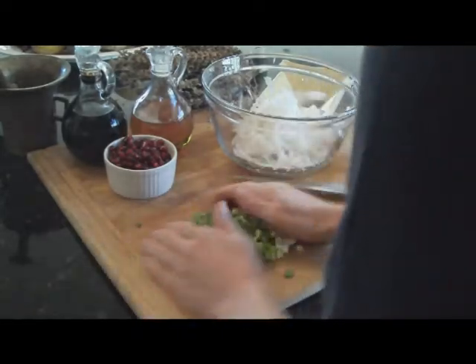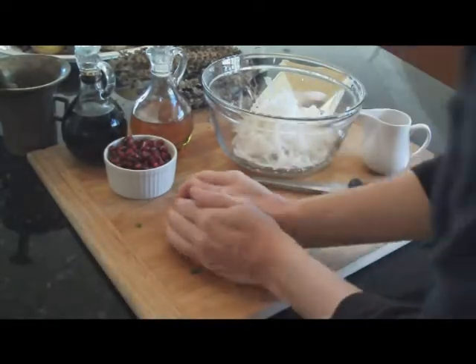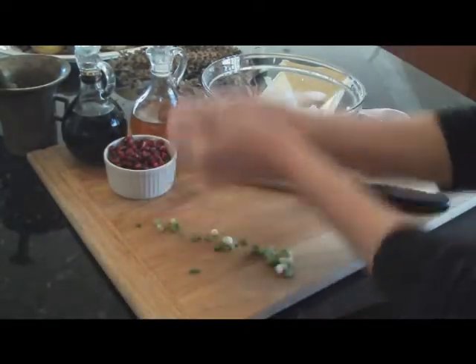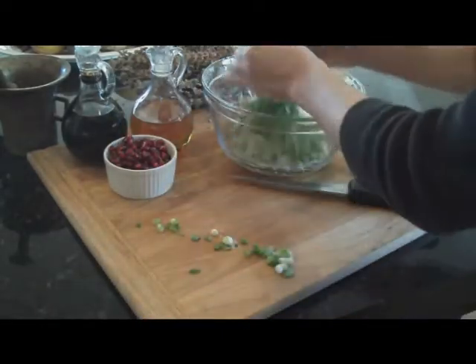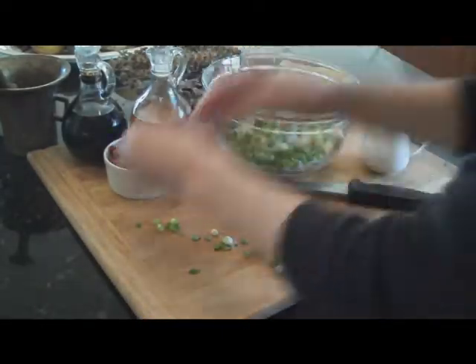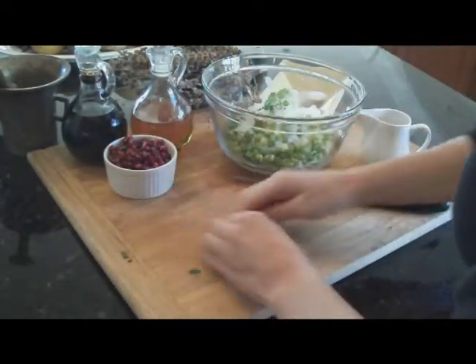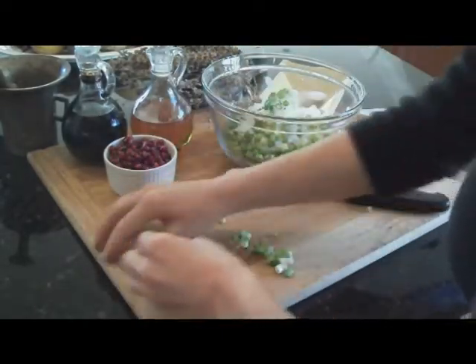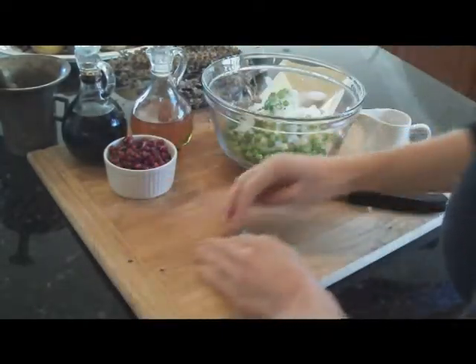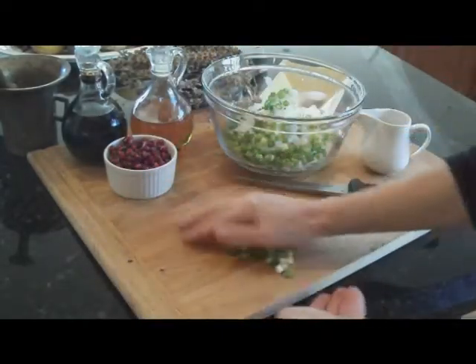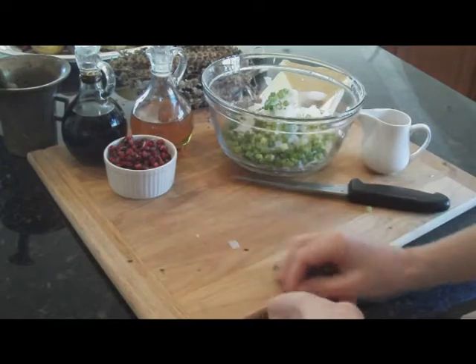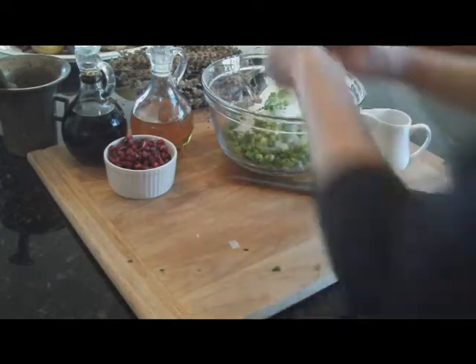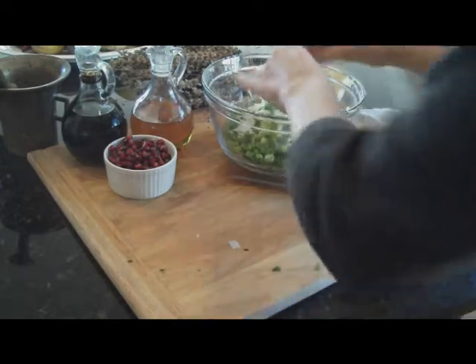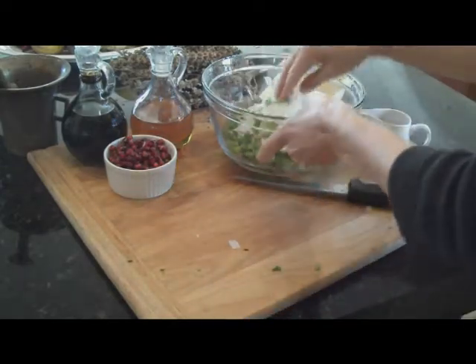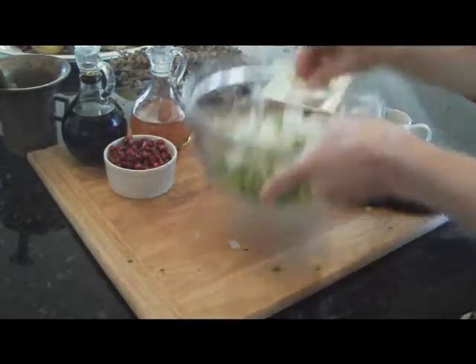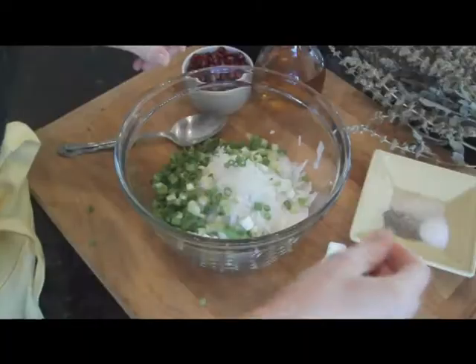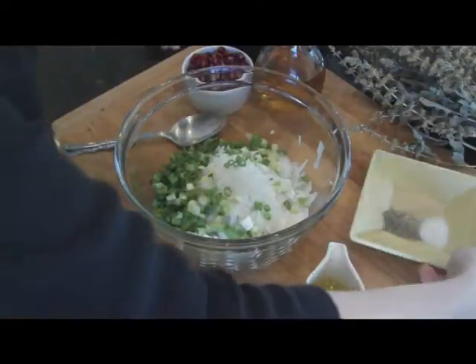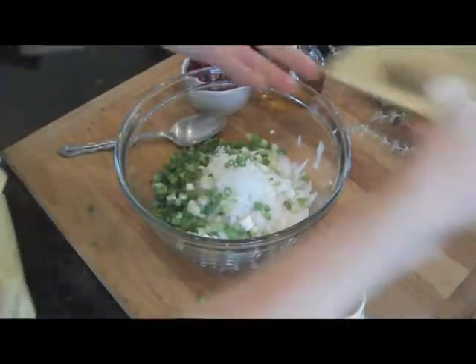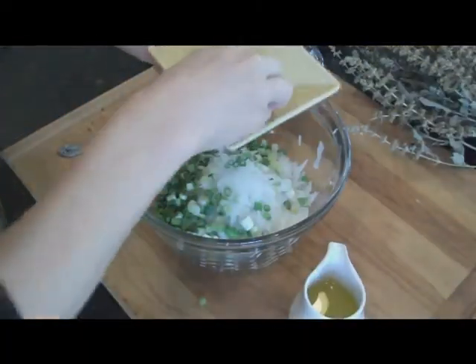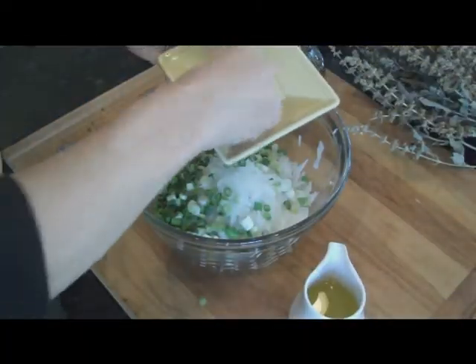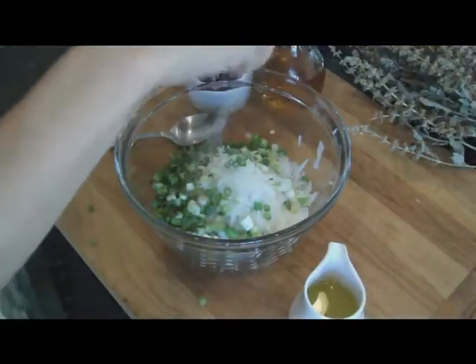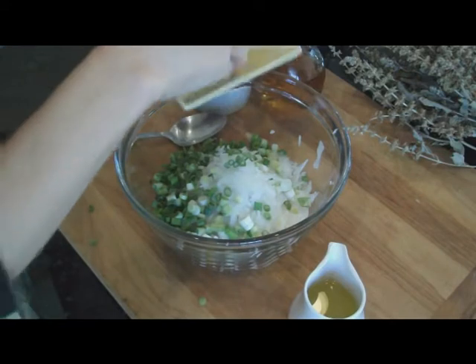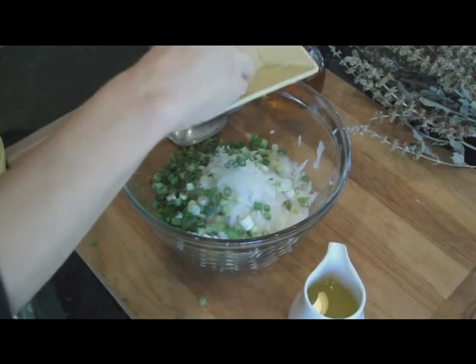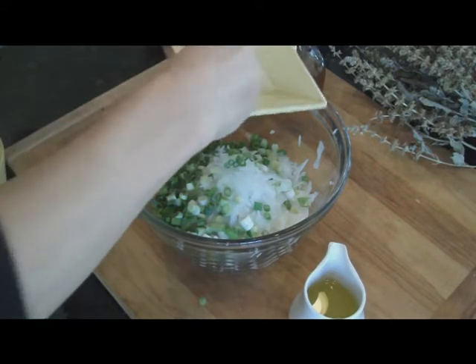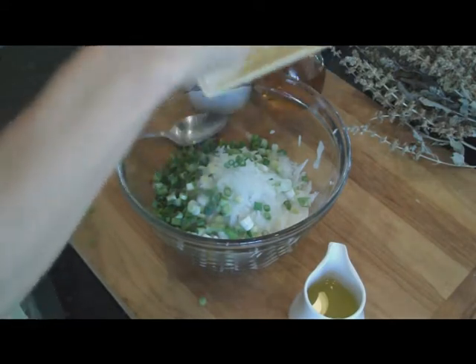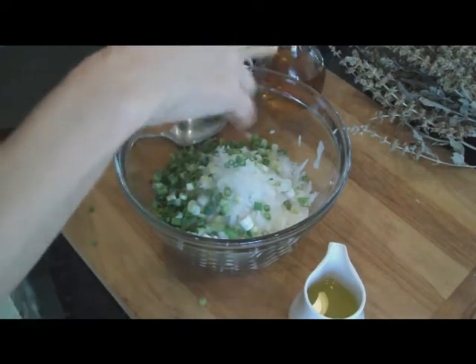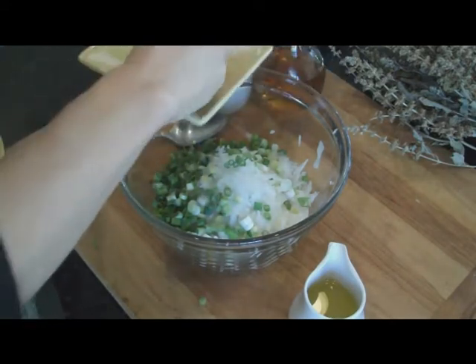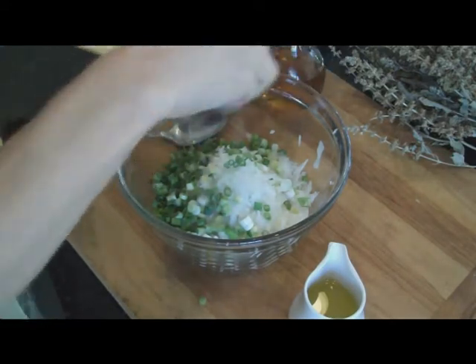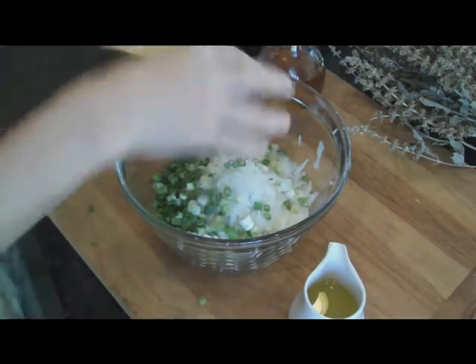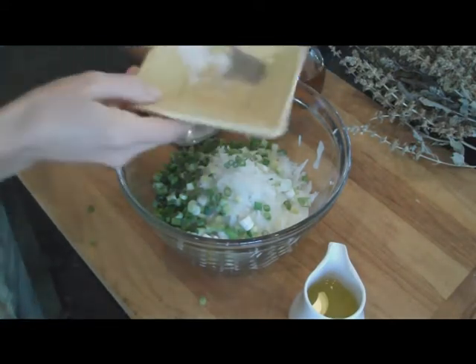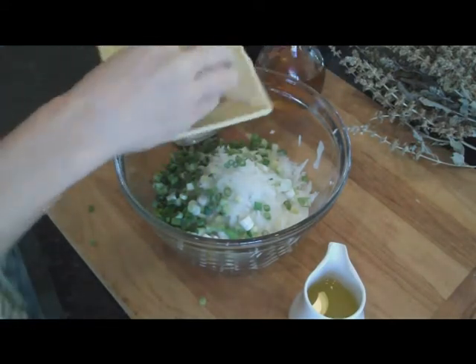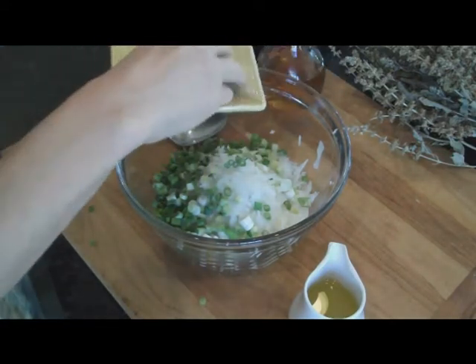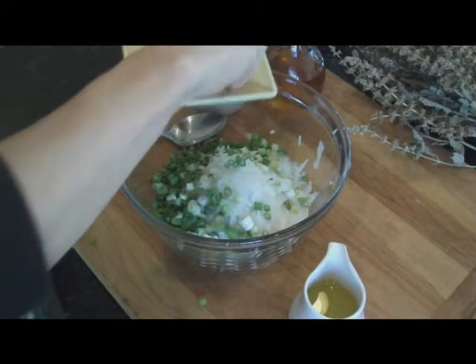With onions done, I'm just going to combine them together. And now I'm ready for salt. We need a good pinch of salt, granulated garlic, and some black pepper.